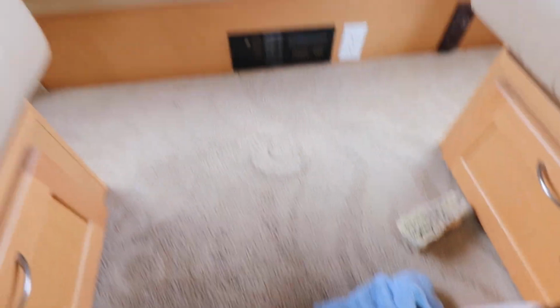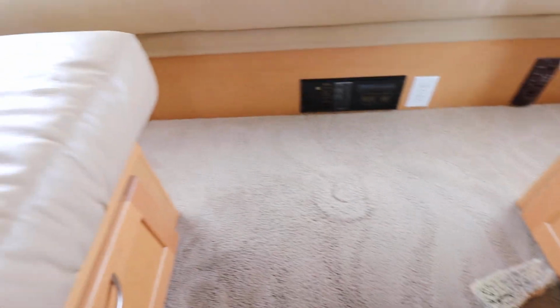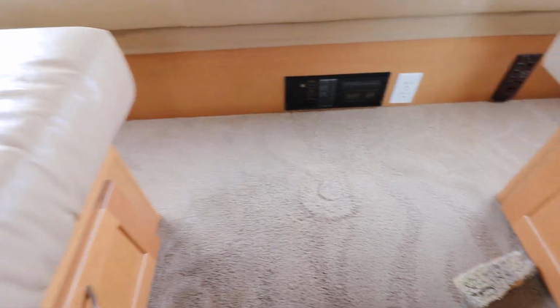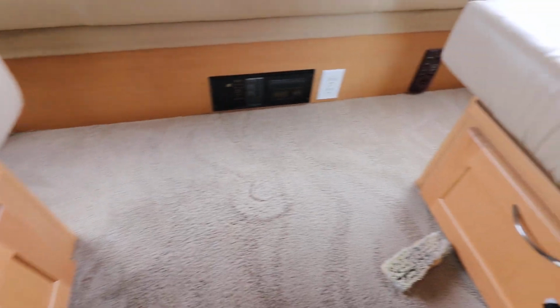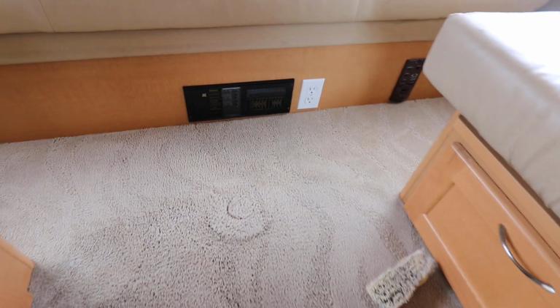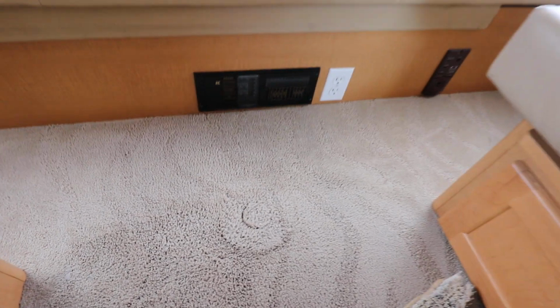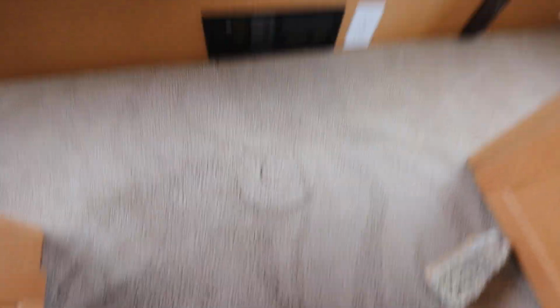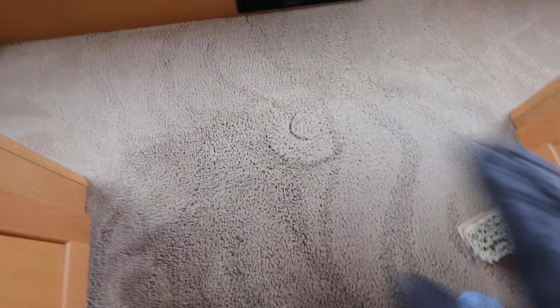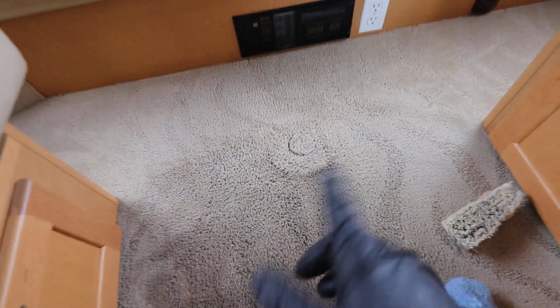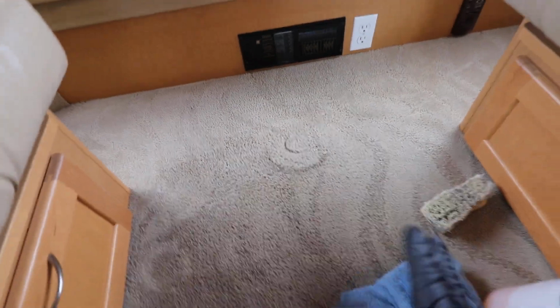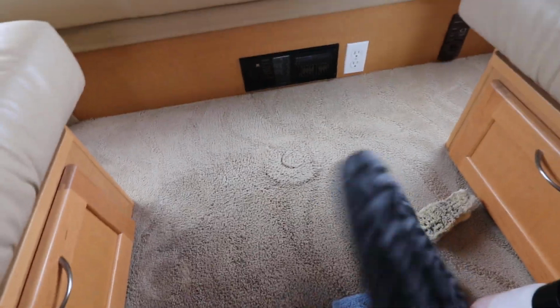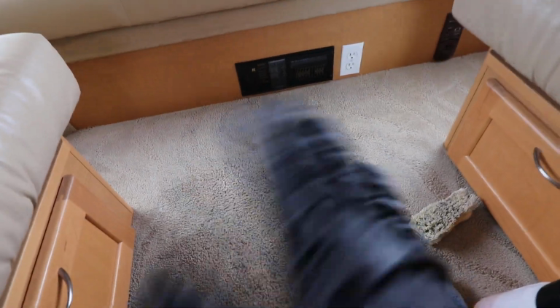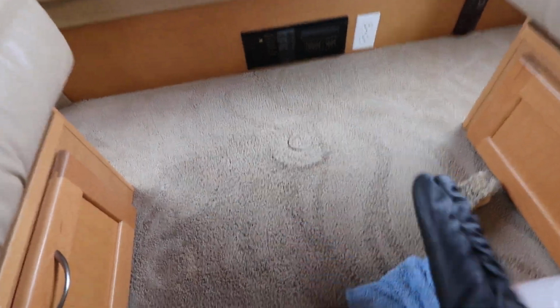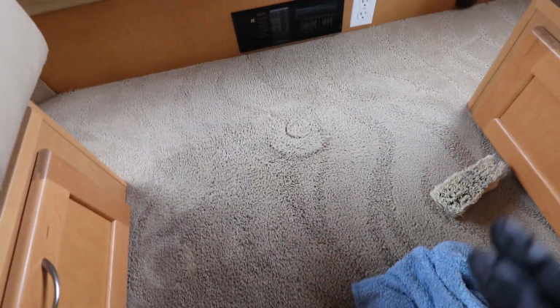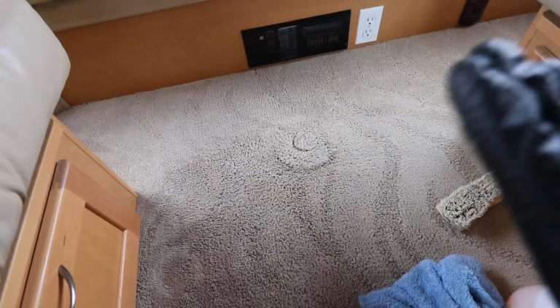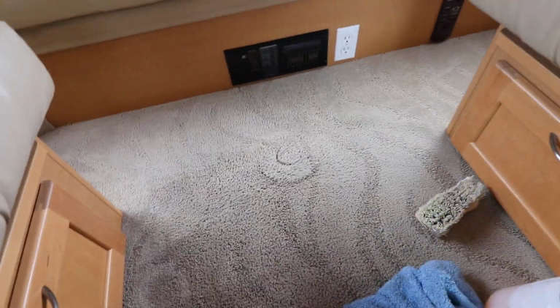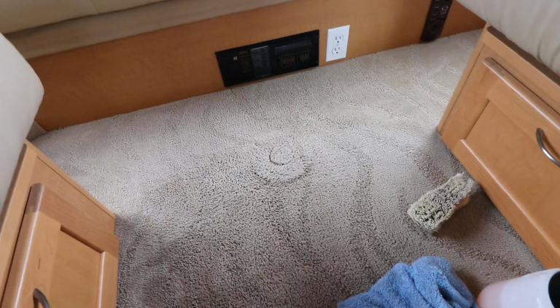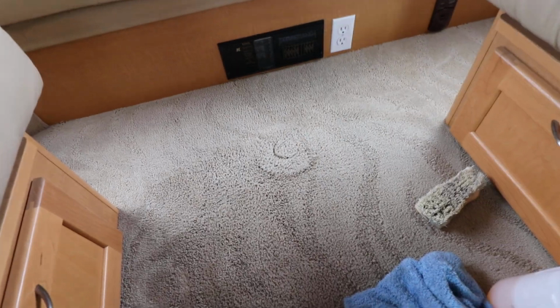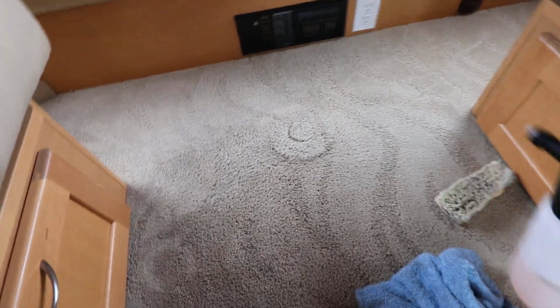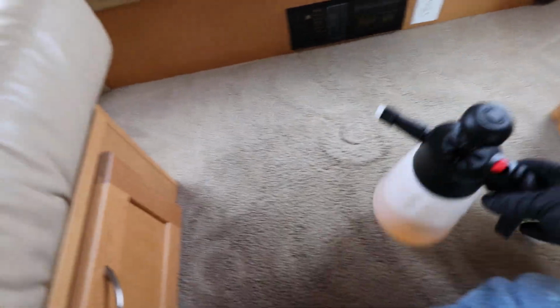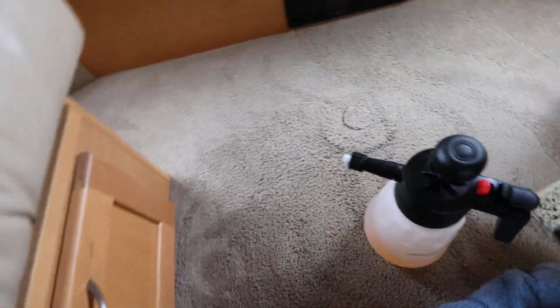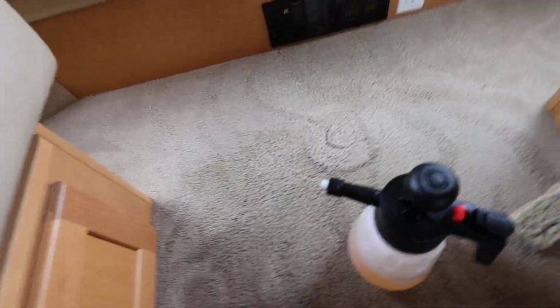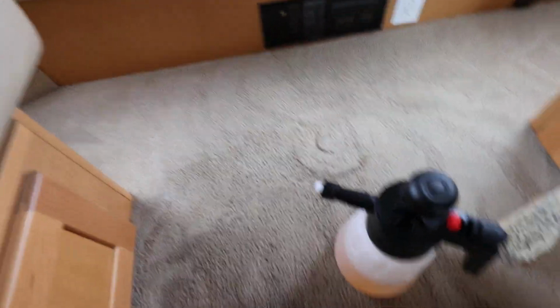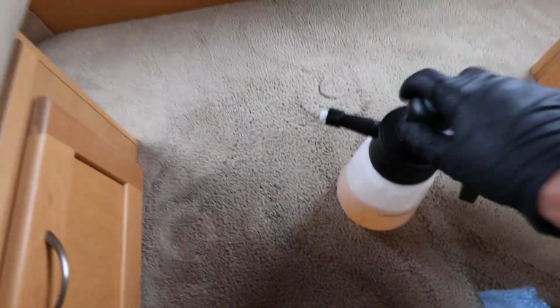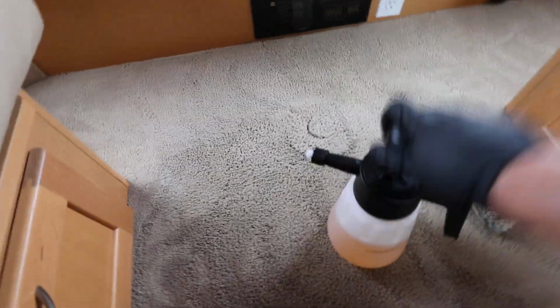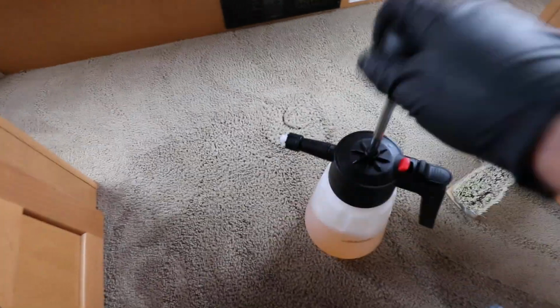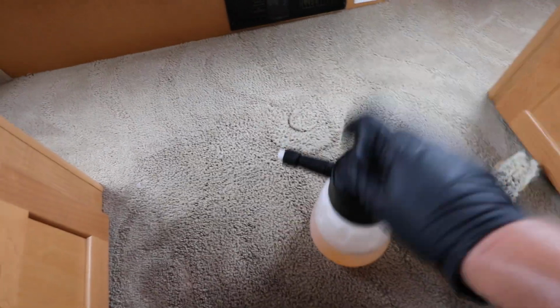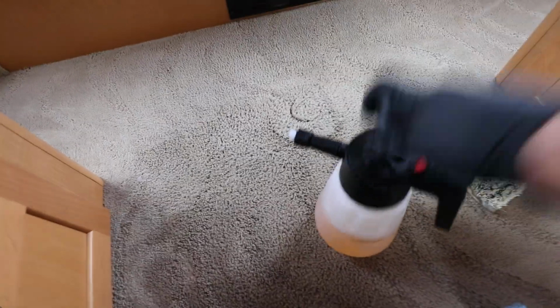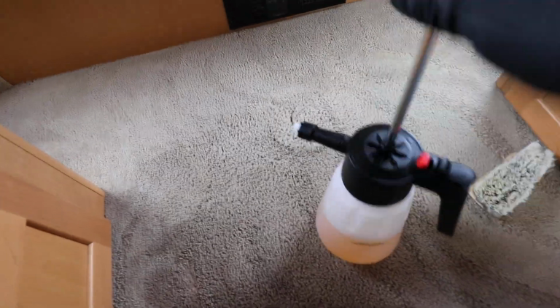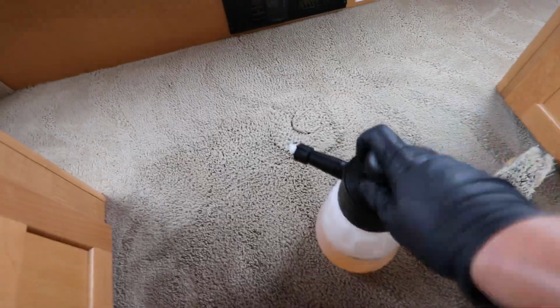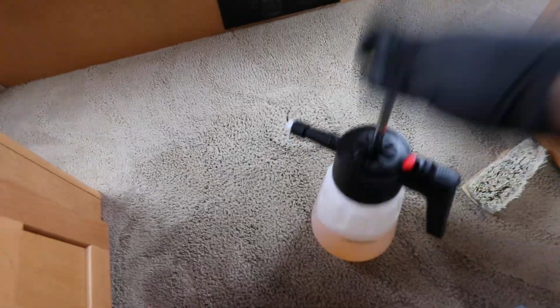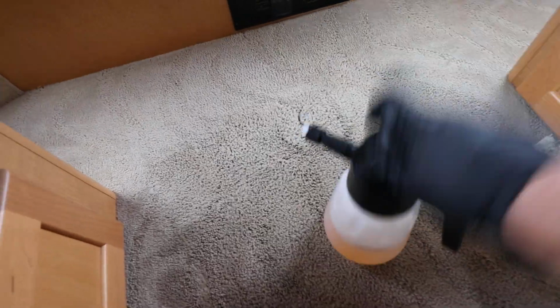Here's the surface area I'm working with. To be fair, I've already shampooed it but I wanted to do this video for demo purposes. So what I'm doing is I have my pump sprayer — pump it up.